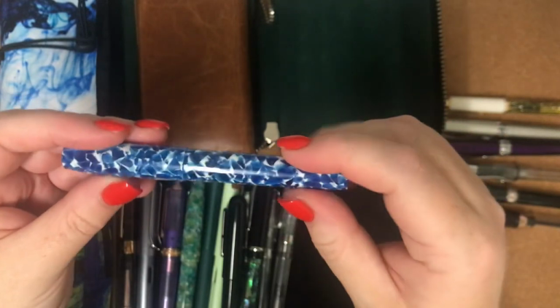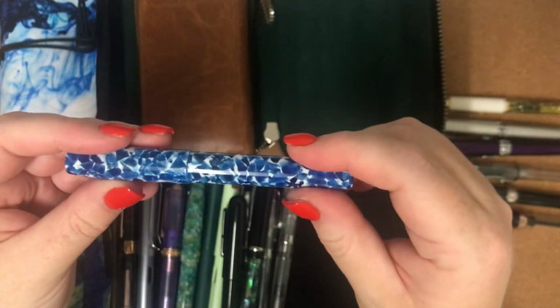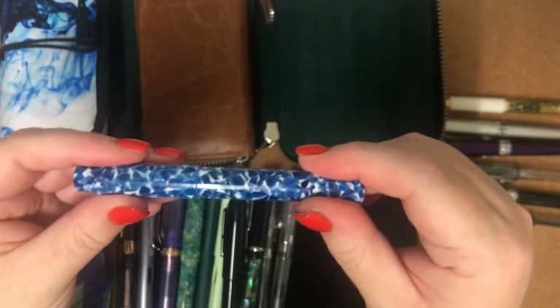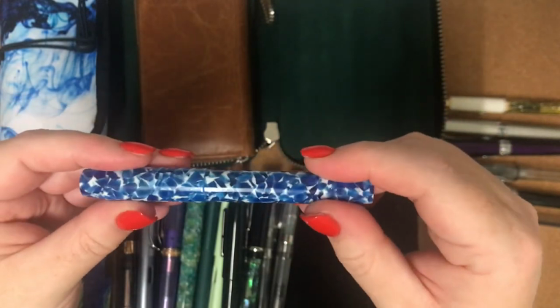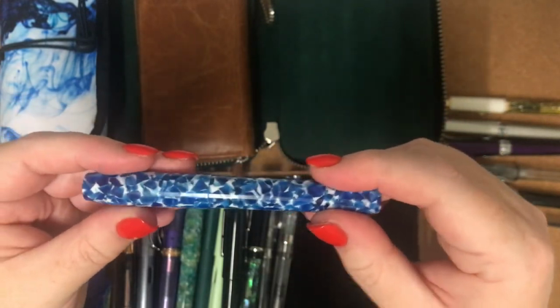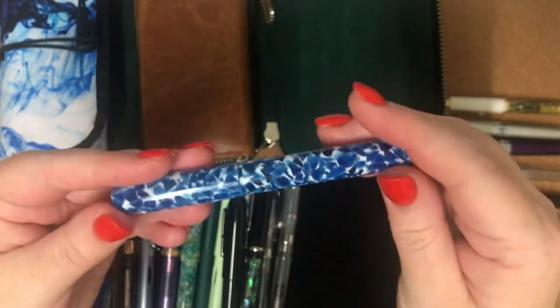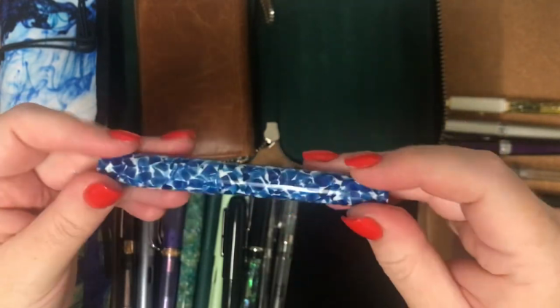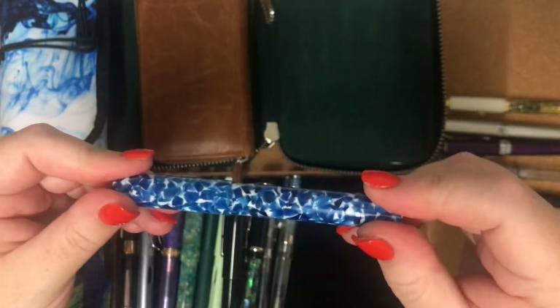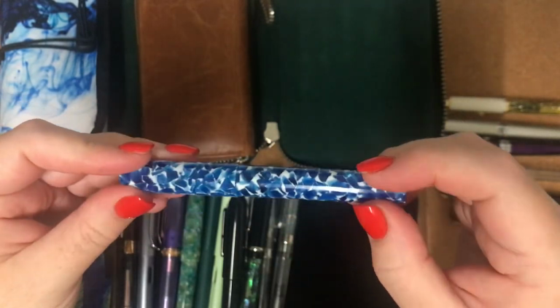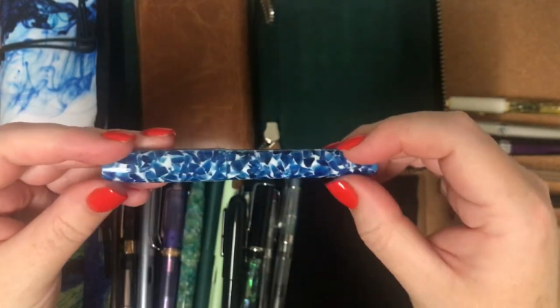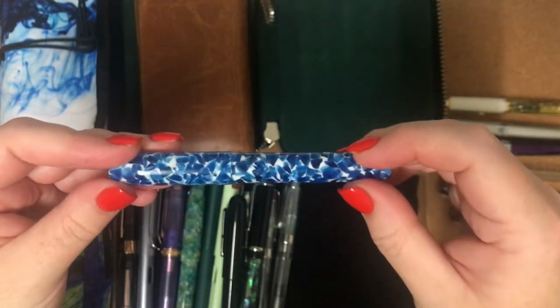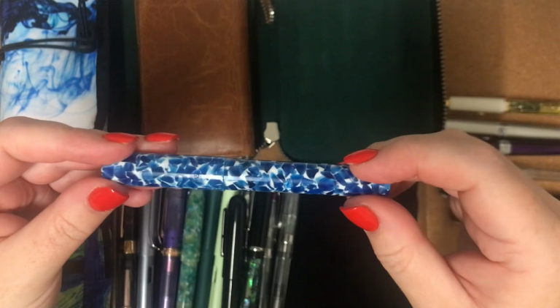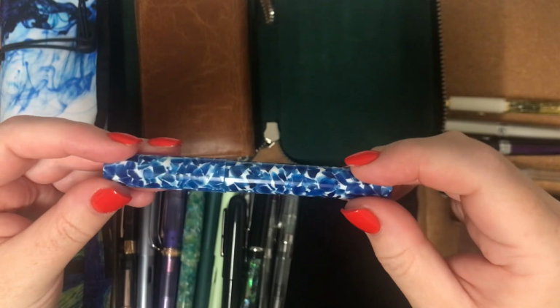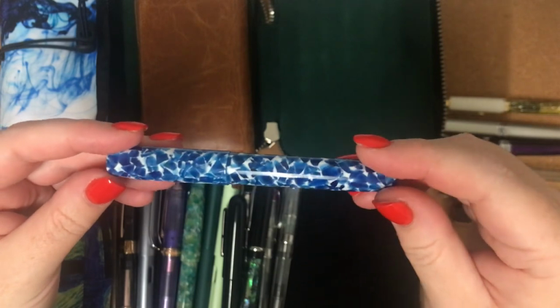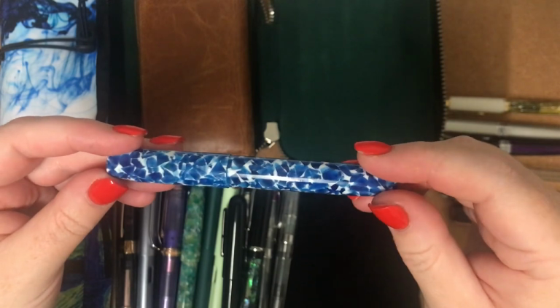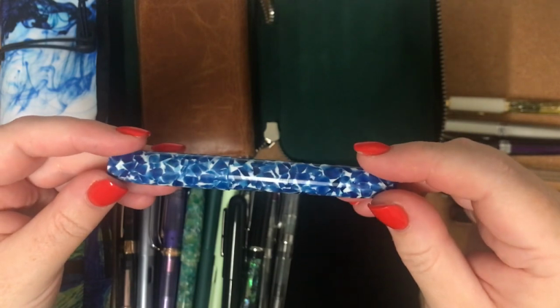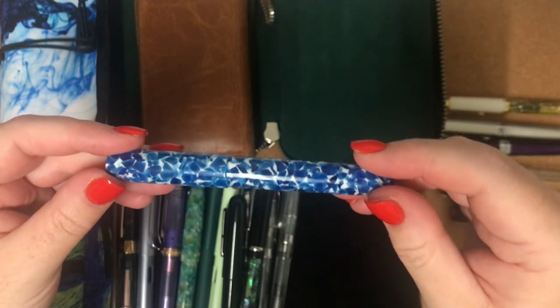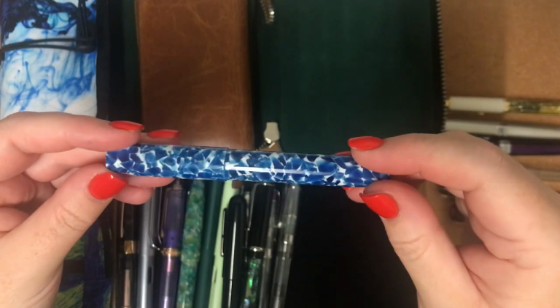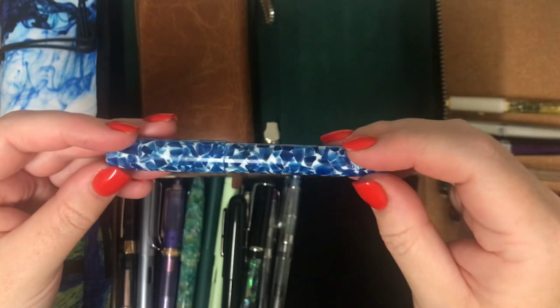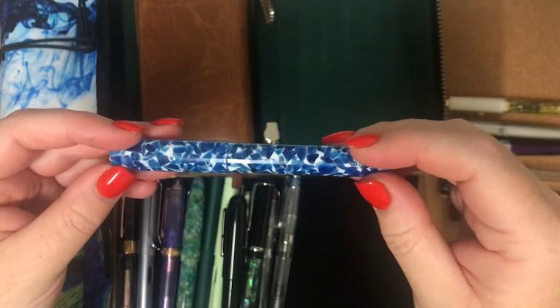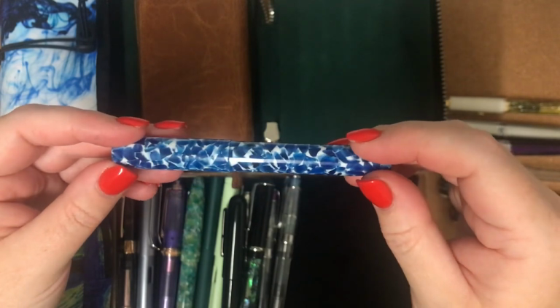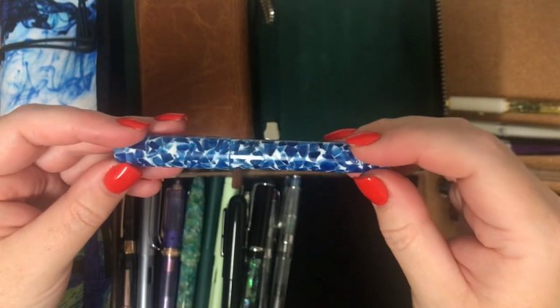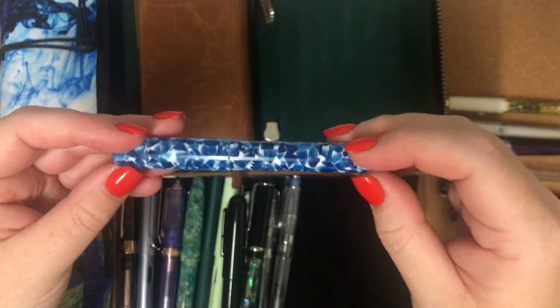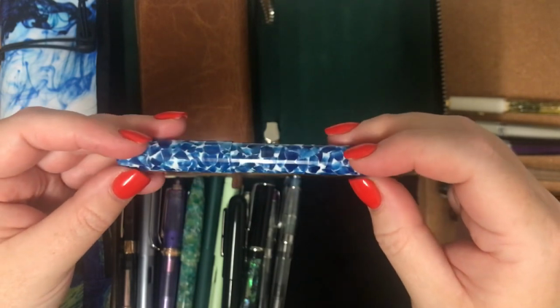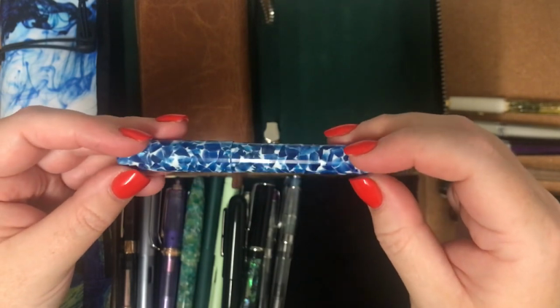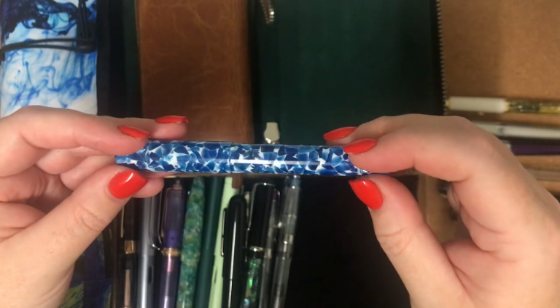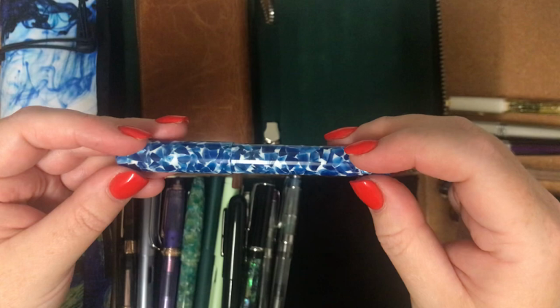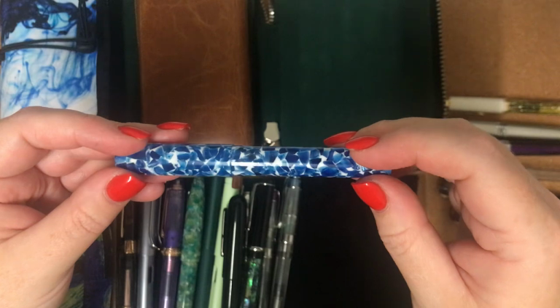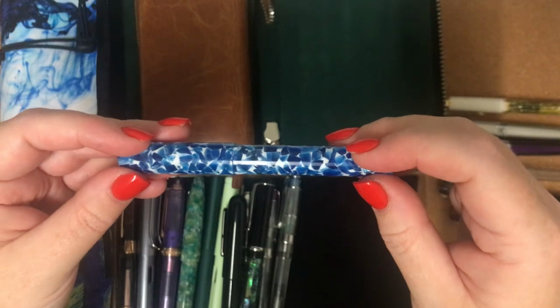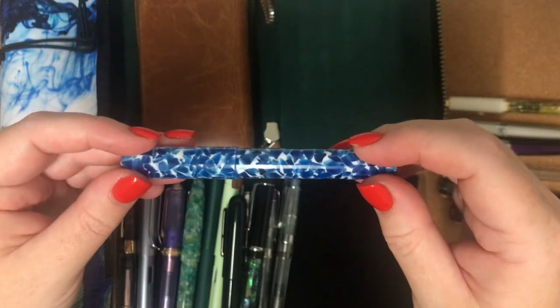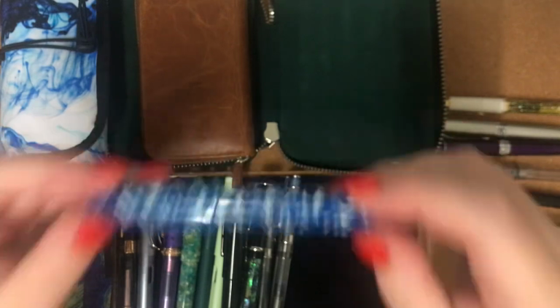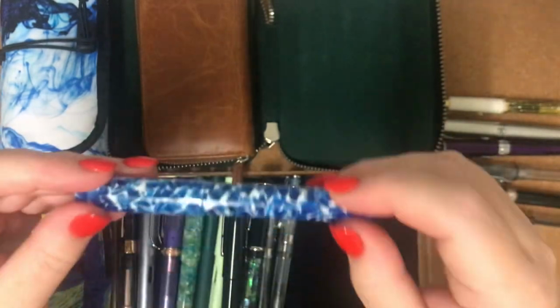It writes really well. I actually bought this secondhand off another pen person on a Facebook group, and I love it.